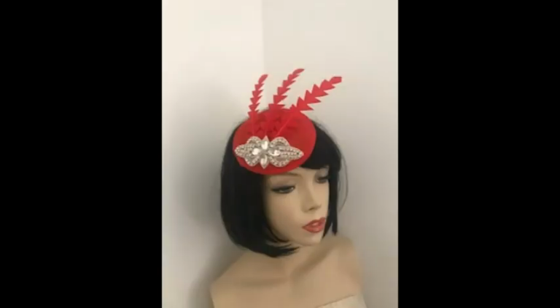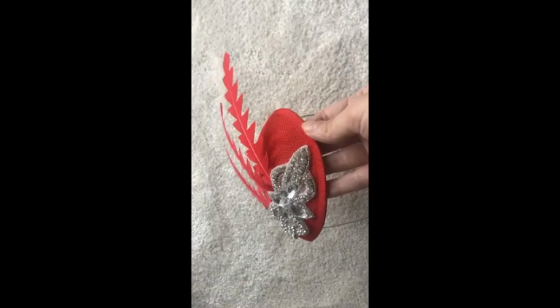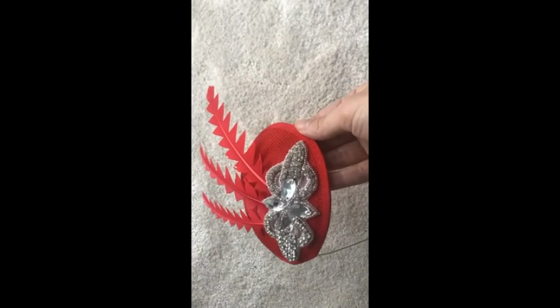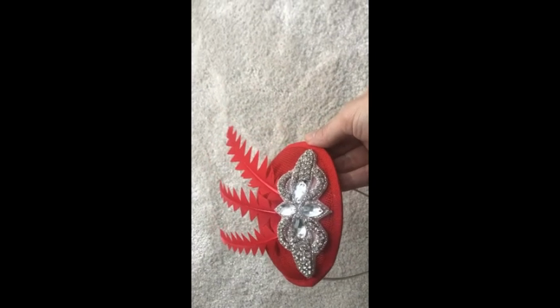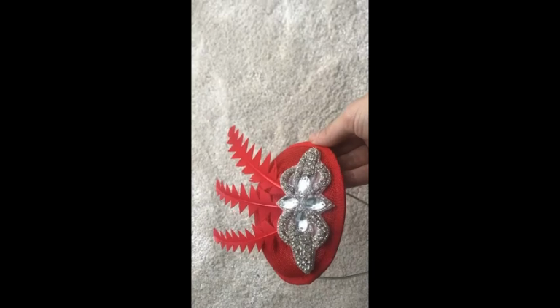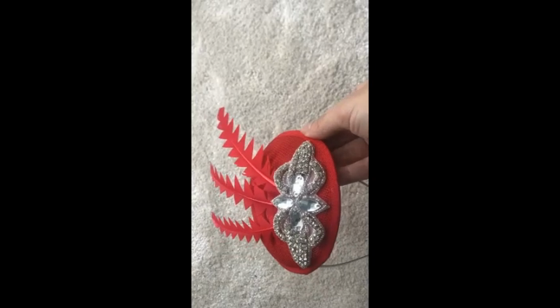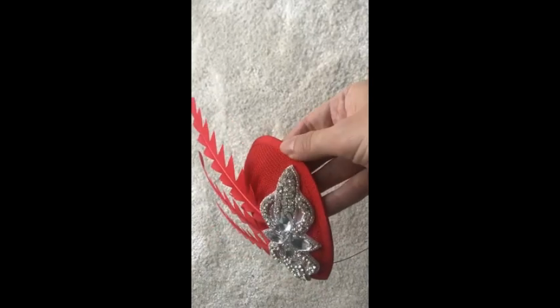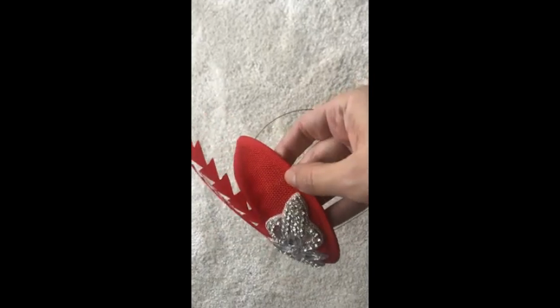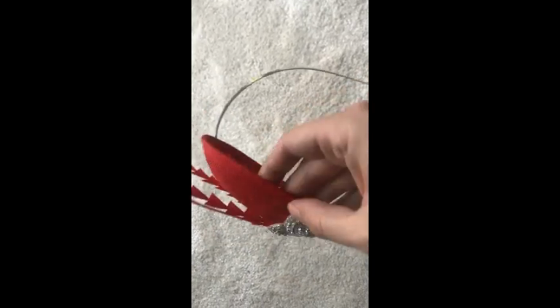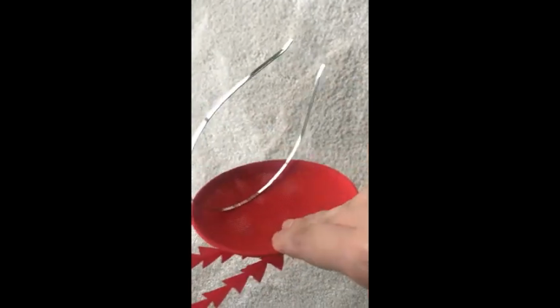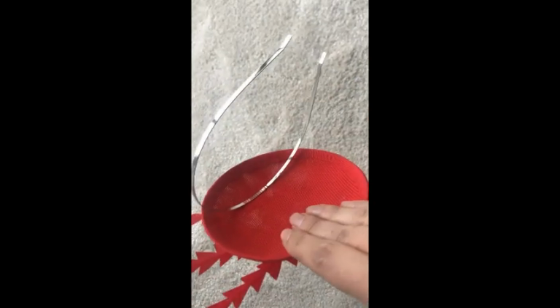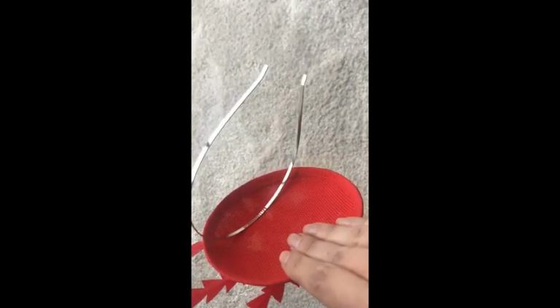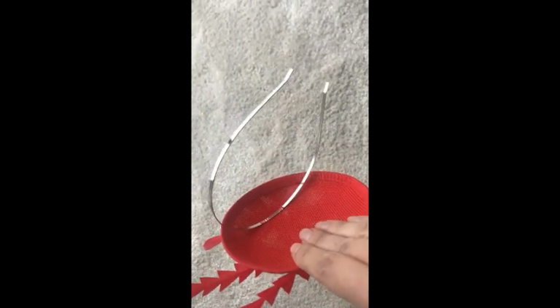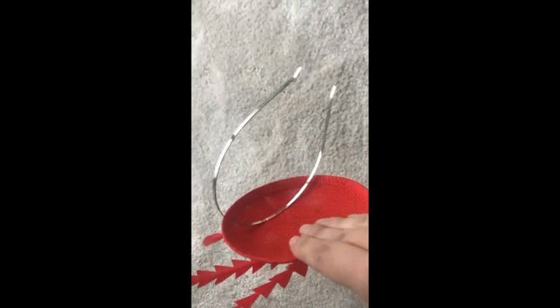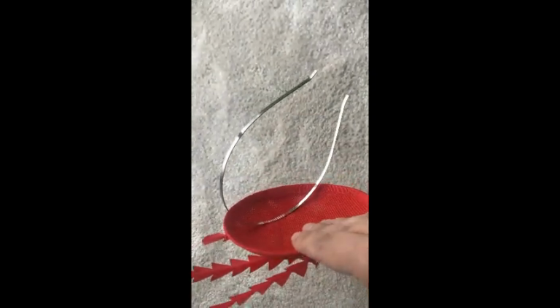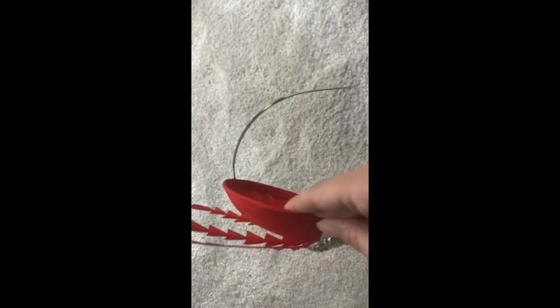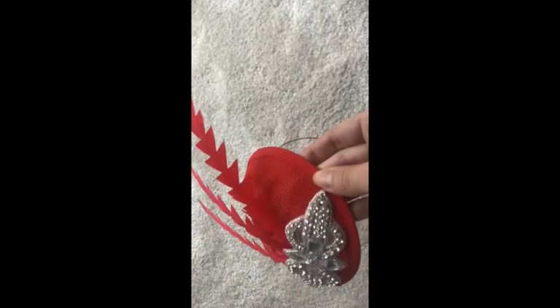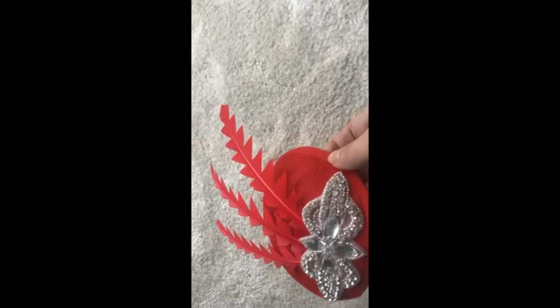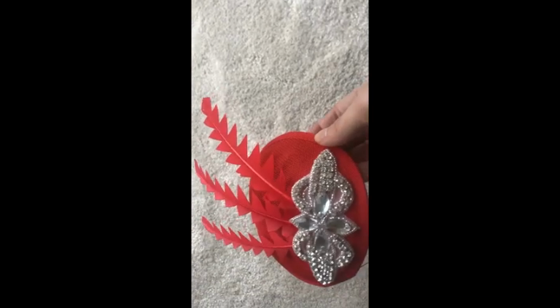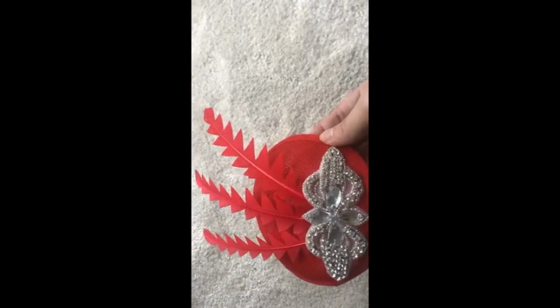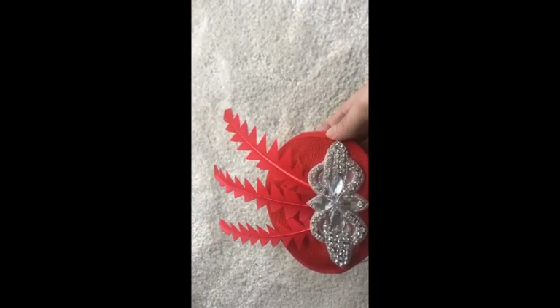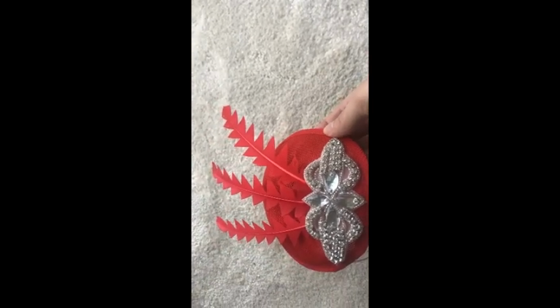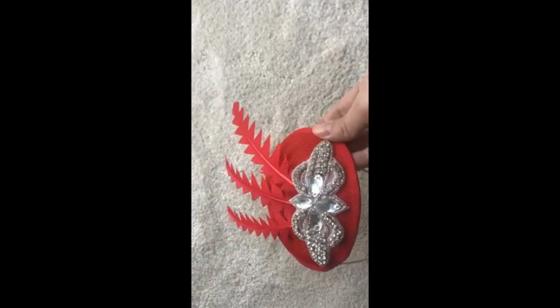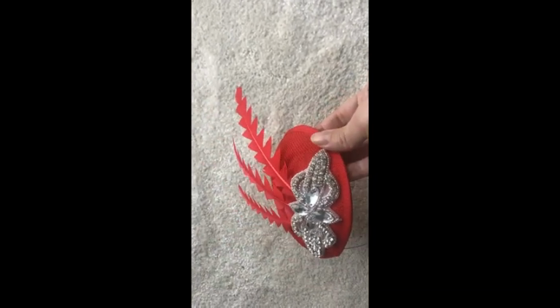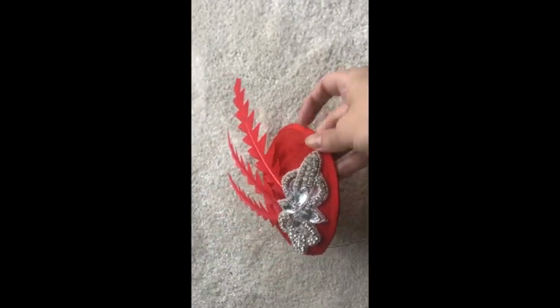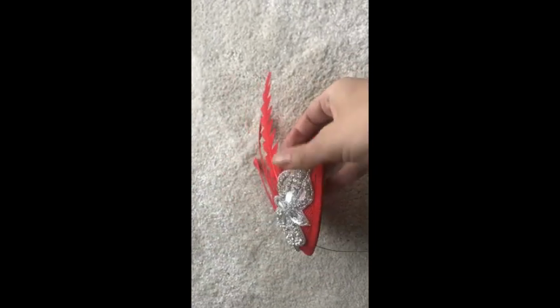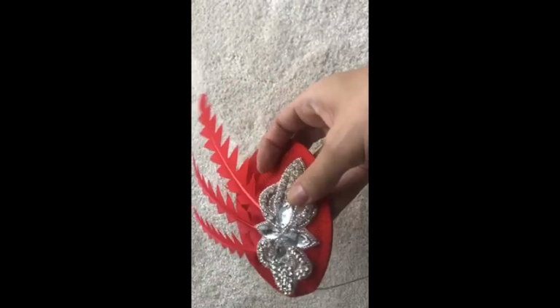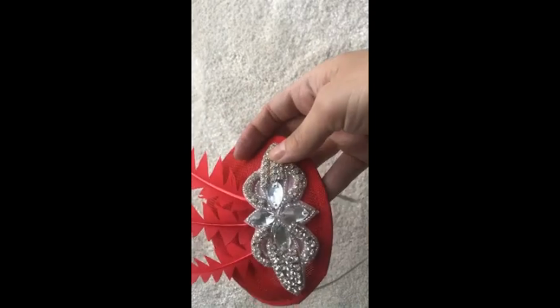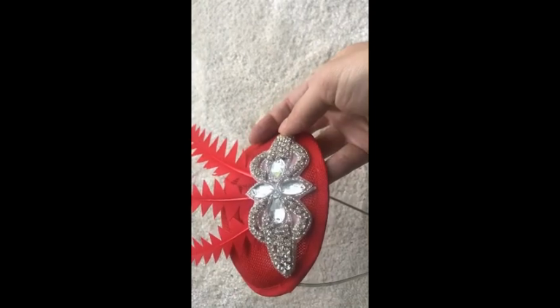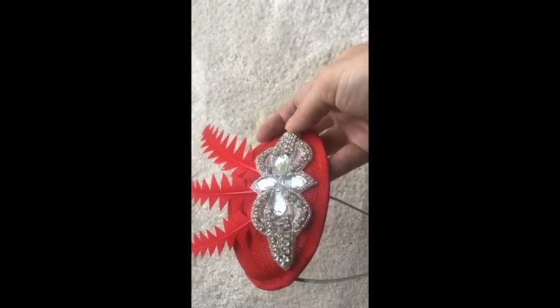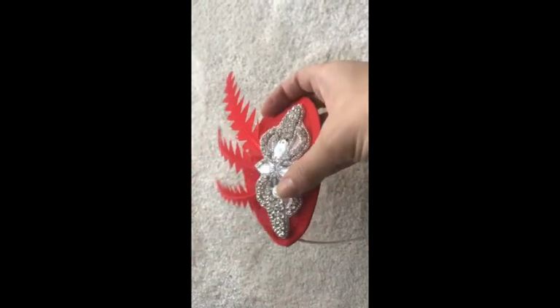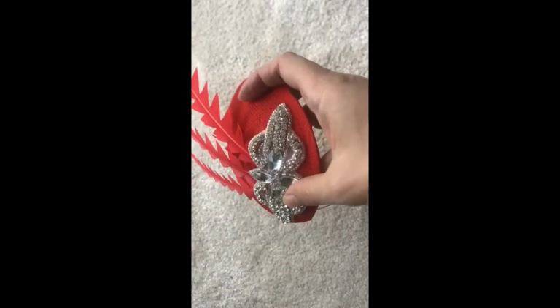So here's the finished item. I've sewn the base onto a thin metal hairband, and I've stuck the feathers on with a nice diamante applique over the top.